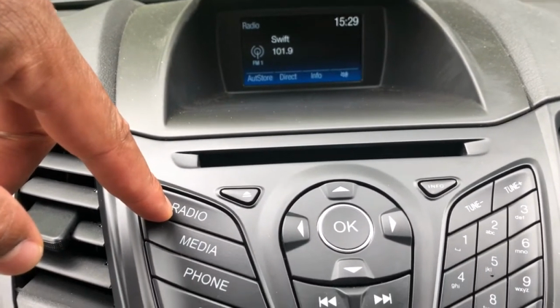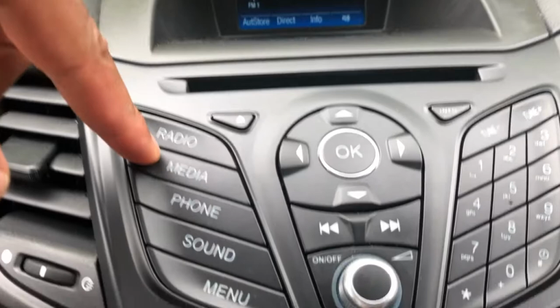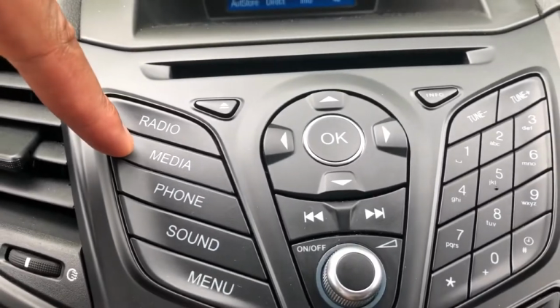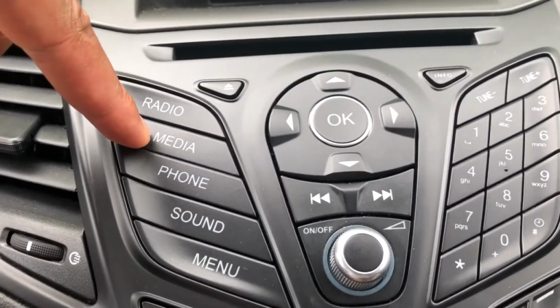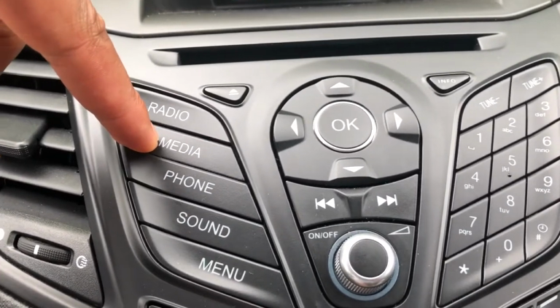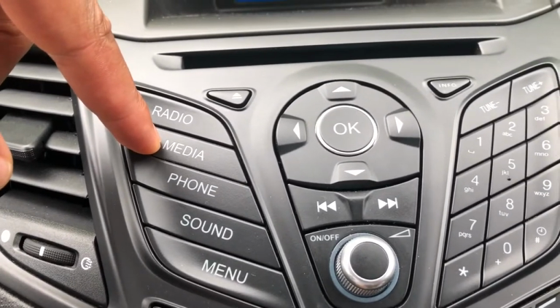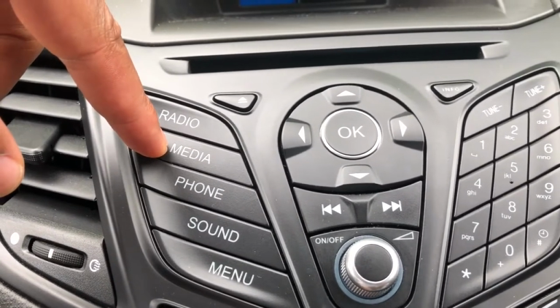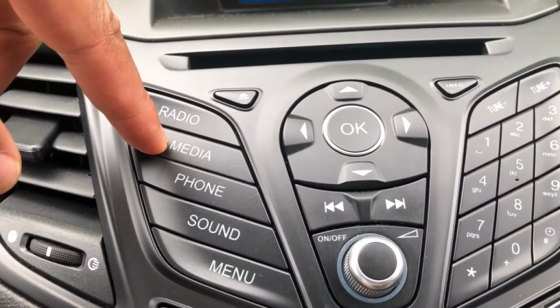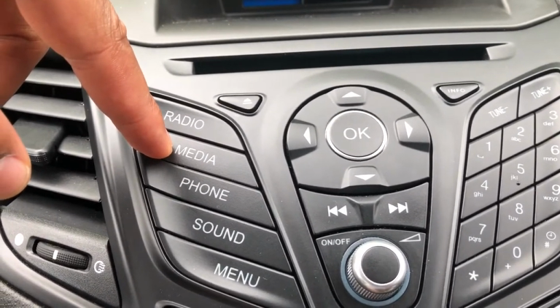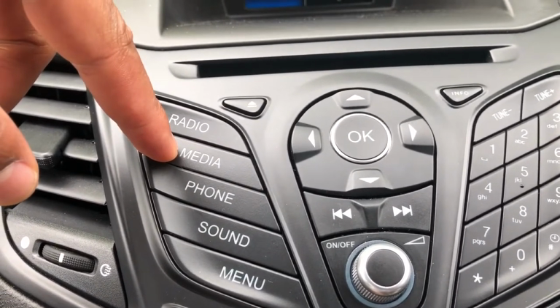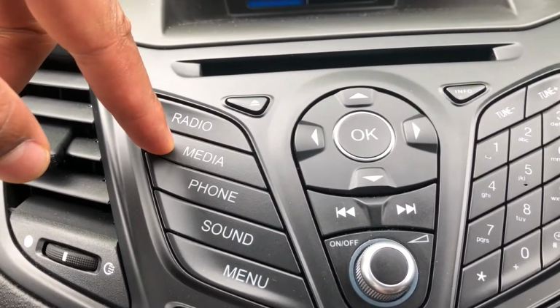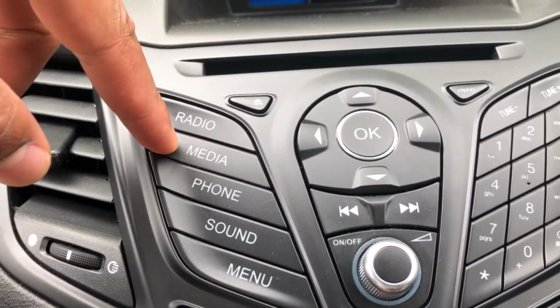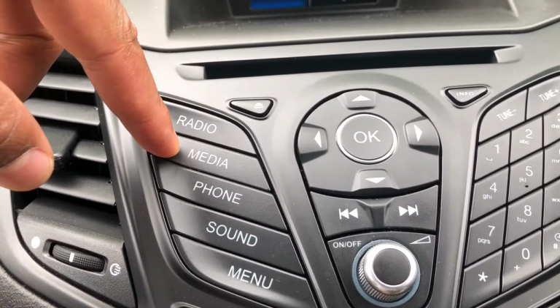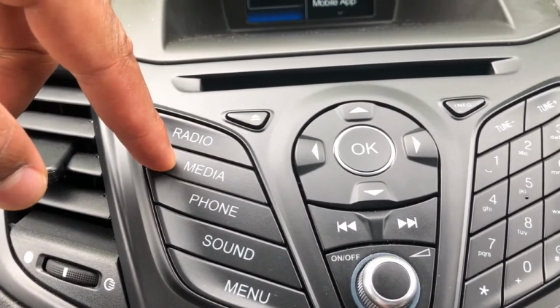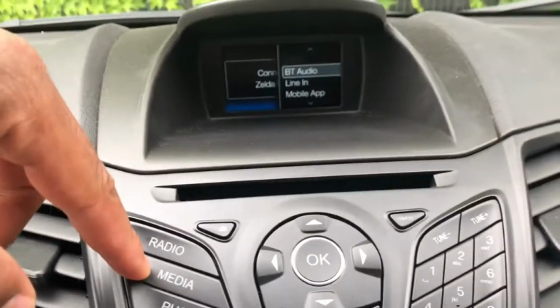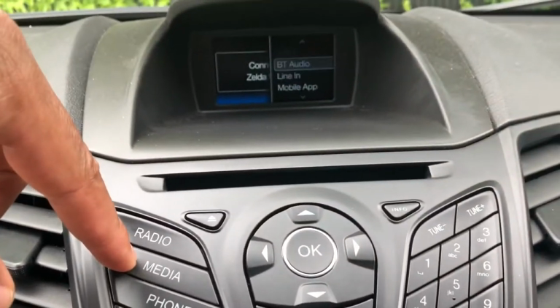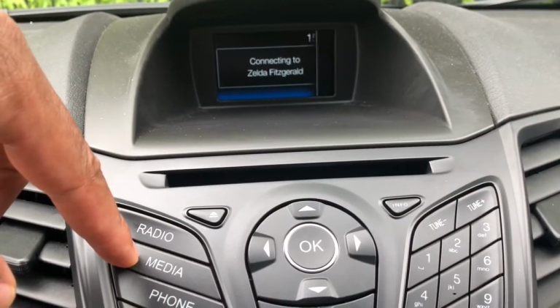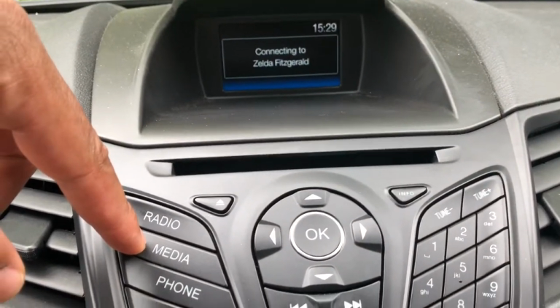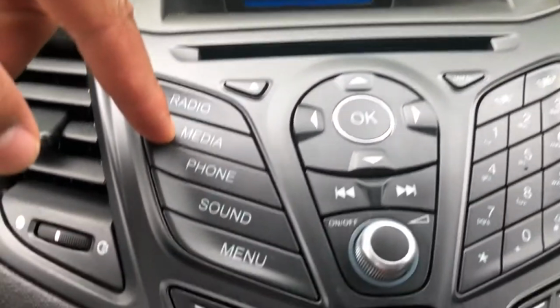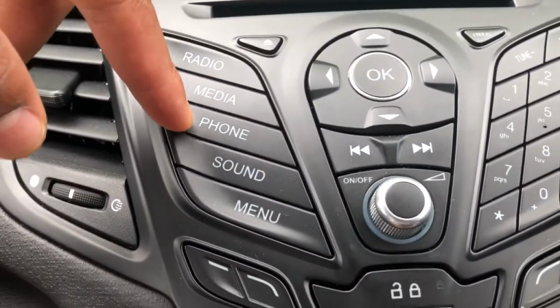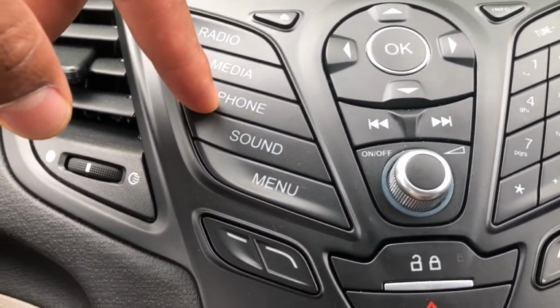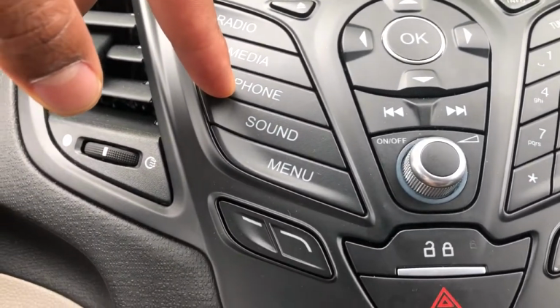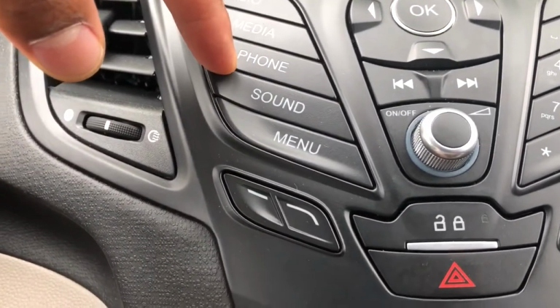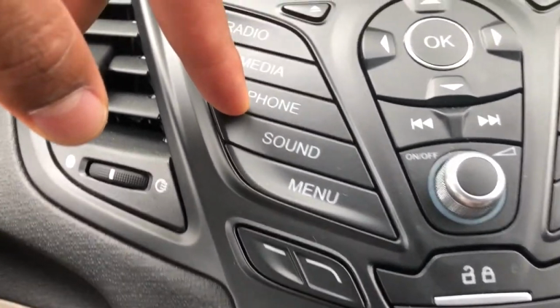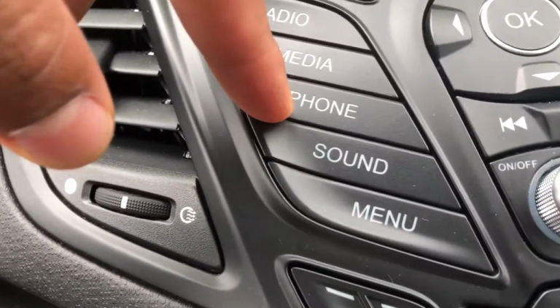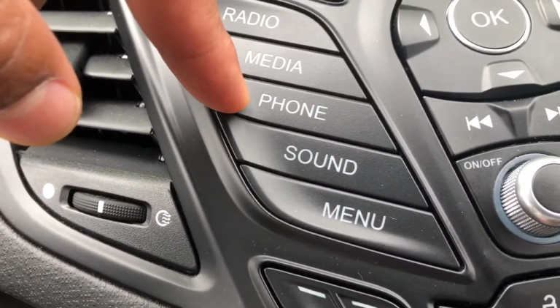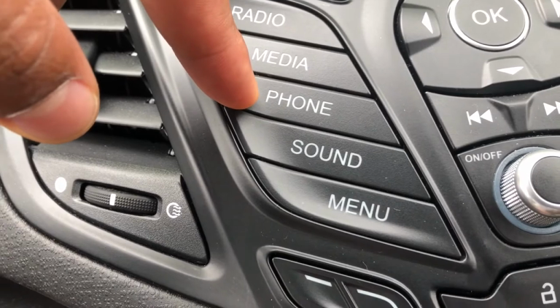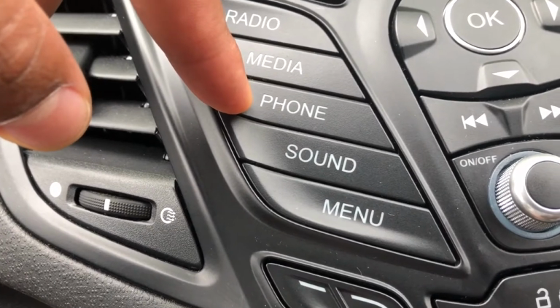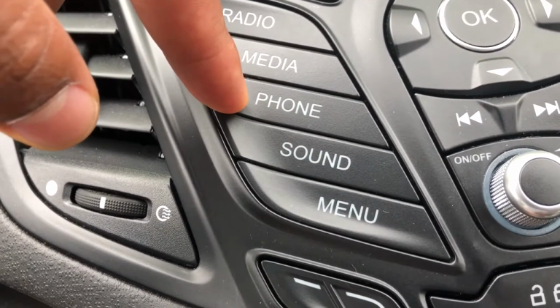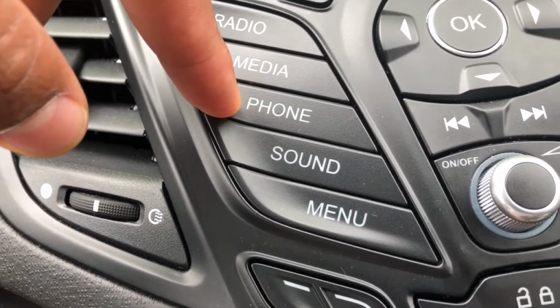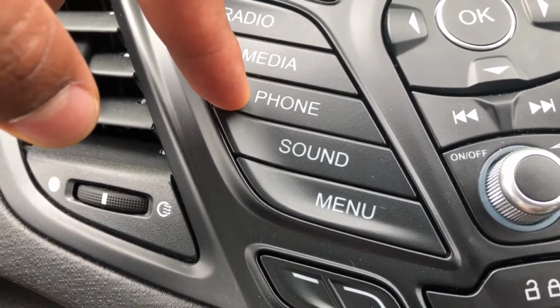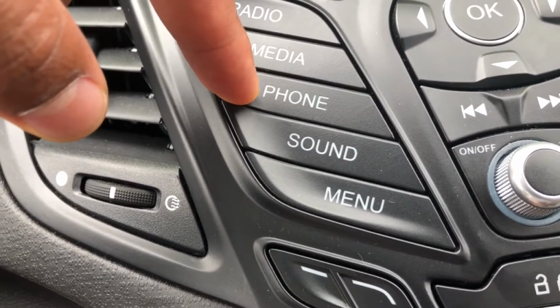There's also the media option, which gives you Bluetooth audio, a line in, or a mobile app. And then right here is the phone option, where you can actually connect your phone directly to this via Bluetooth.